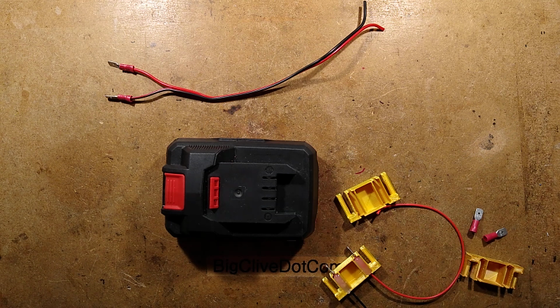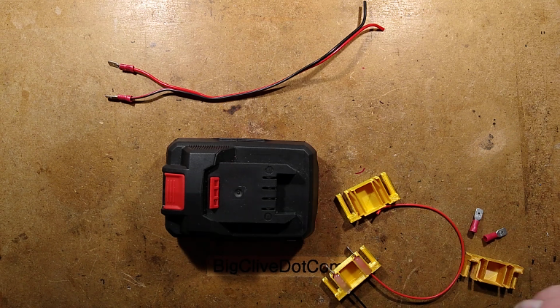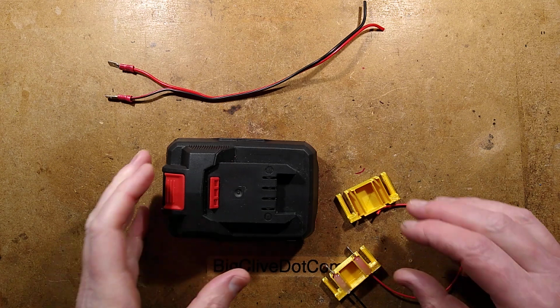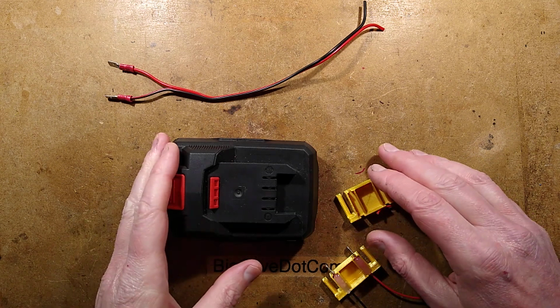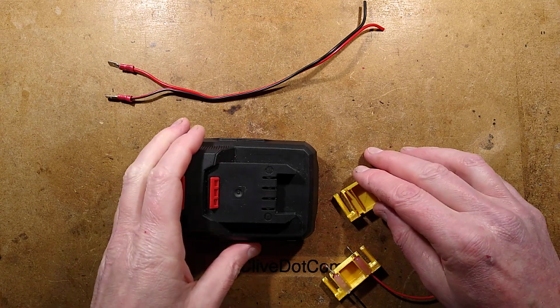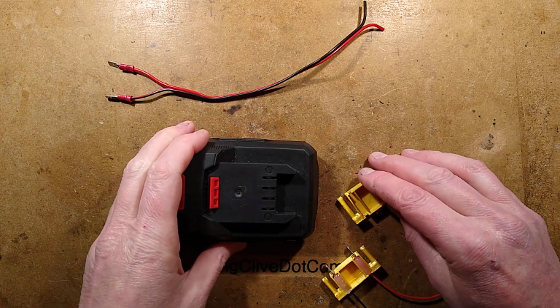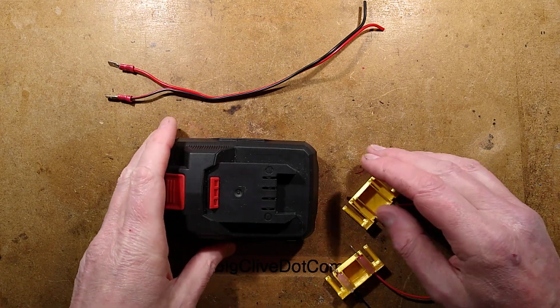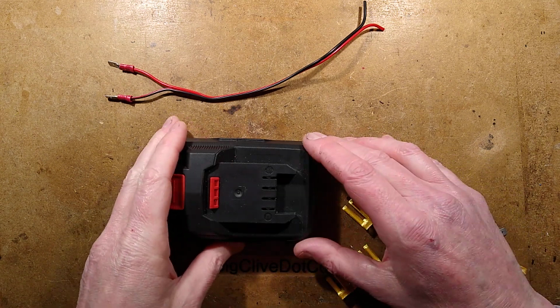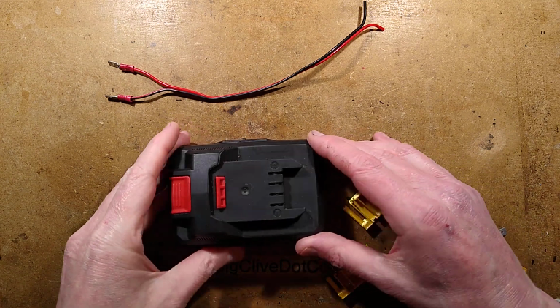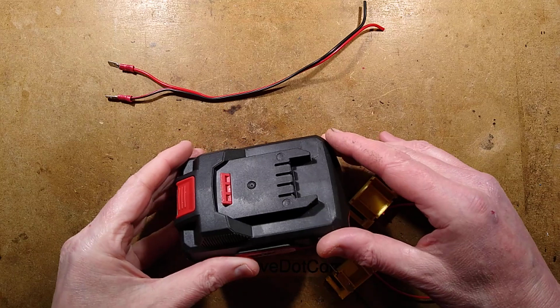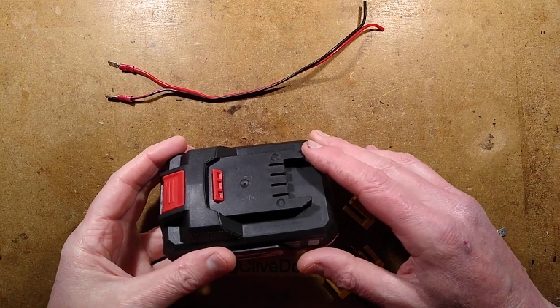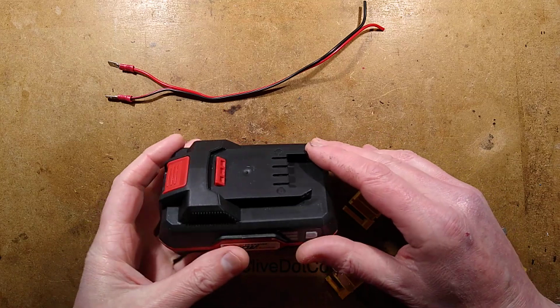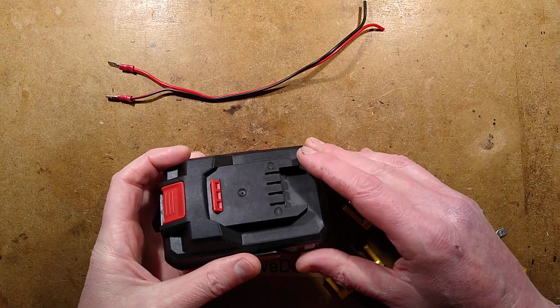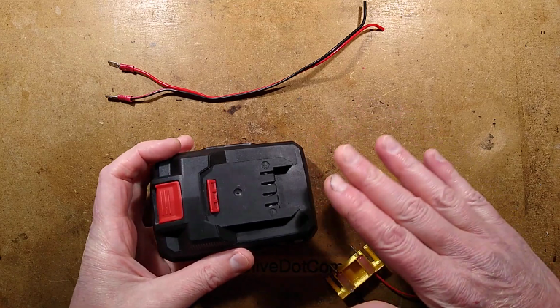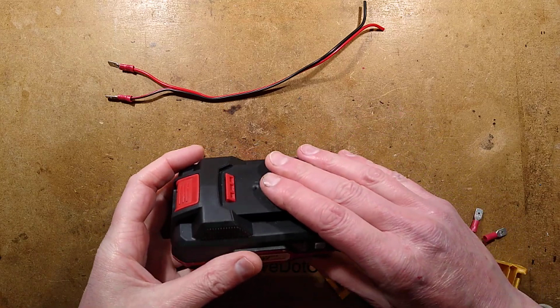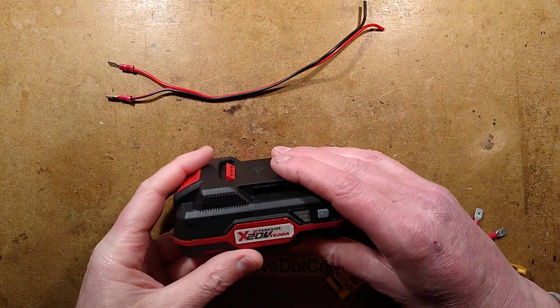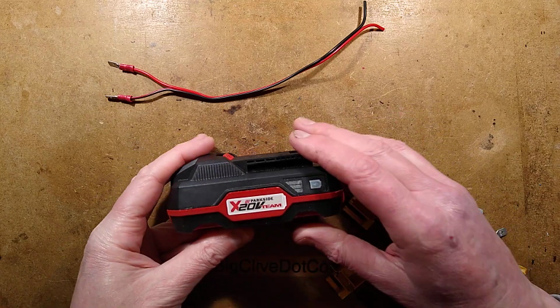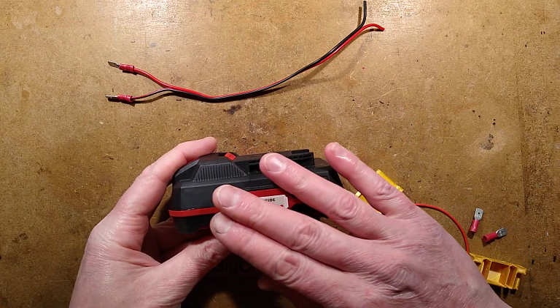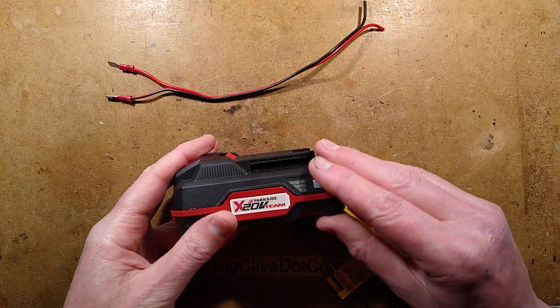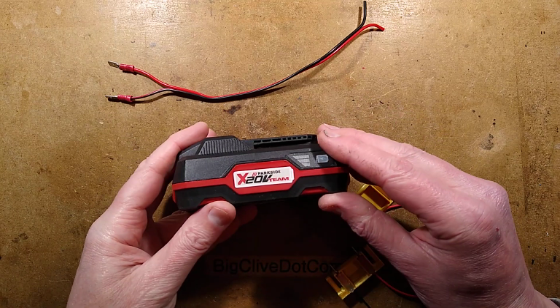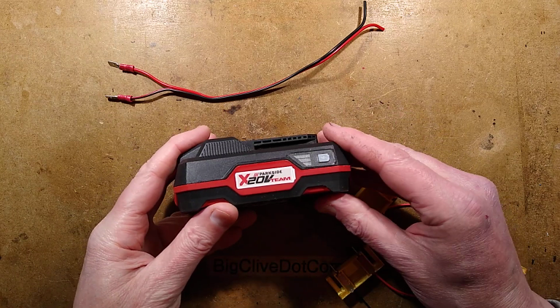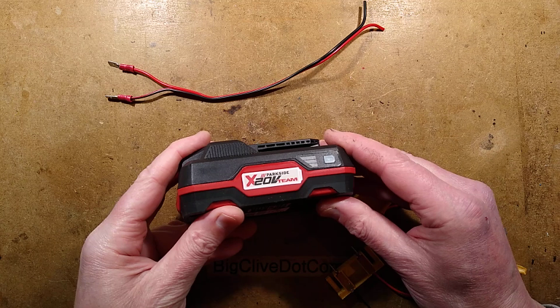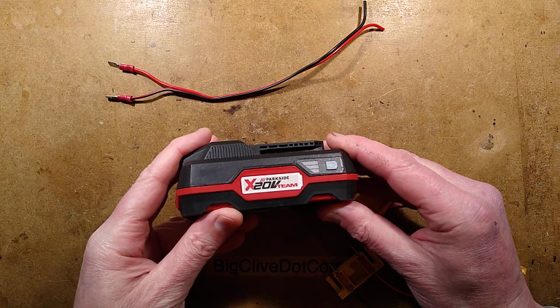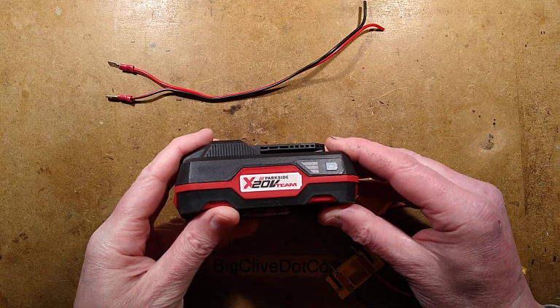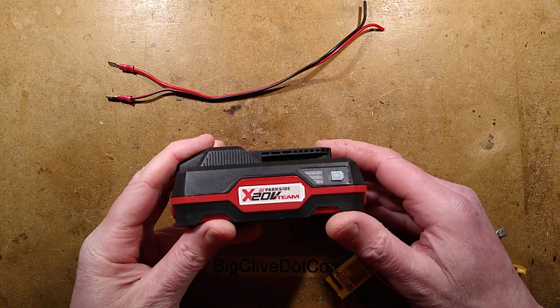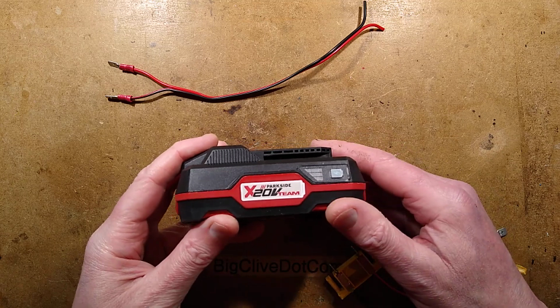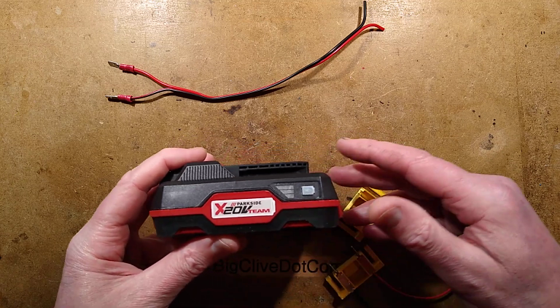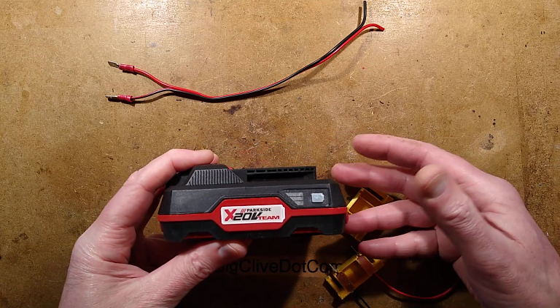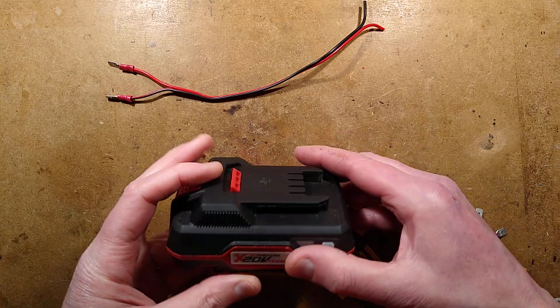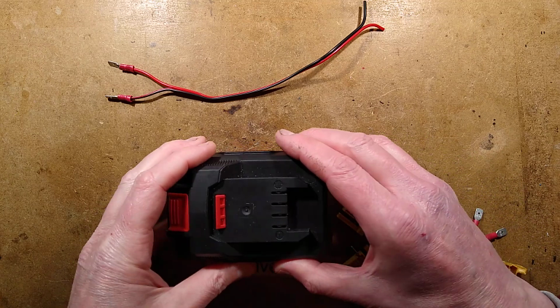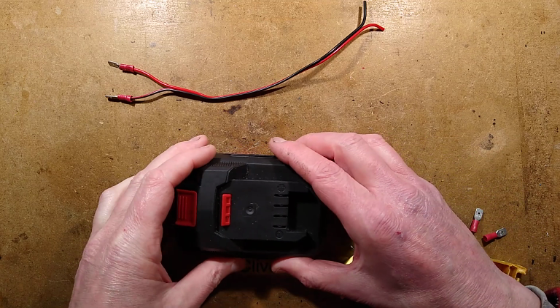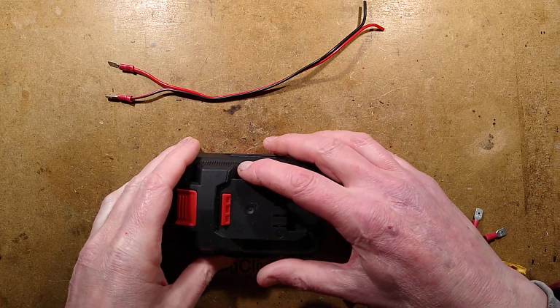It's time for another video with an OpenSCAD script for creating battery connectors for common battery packs. I'm not sure how common this is around the world - it's the little Parkside 20-volt battery, which is an 18-volt battery under any other manufacturer's name.